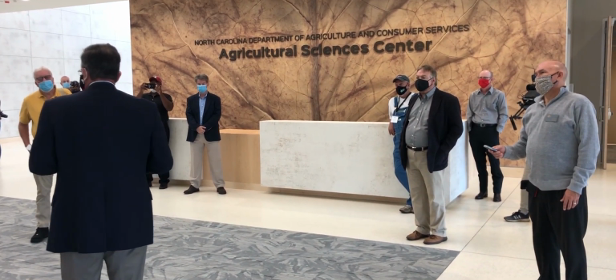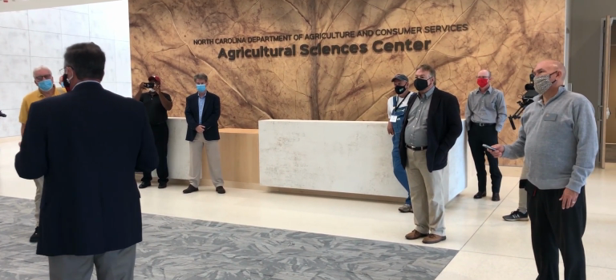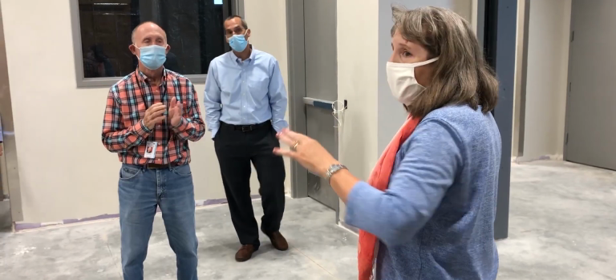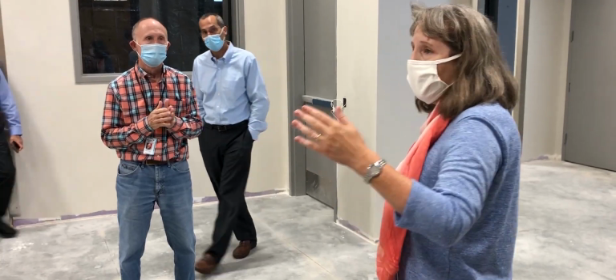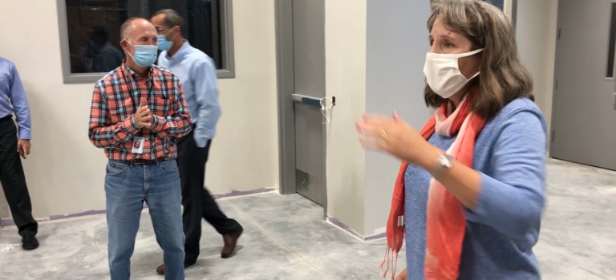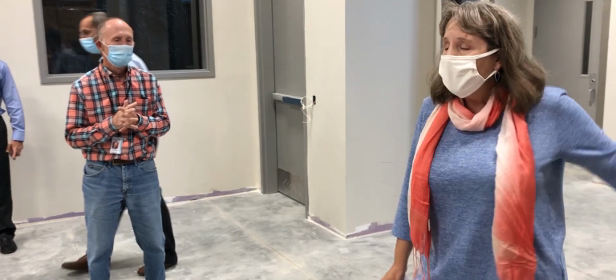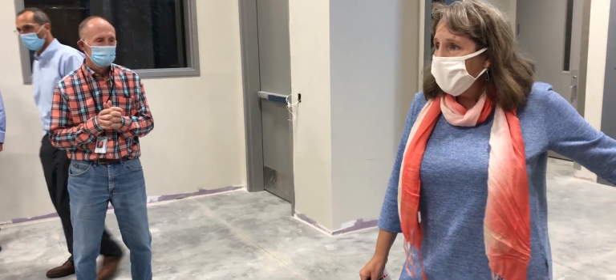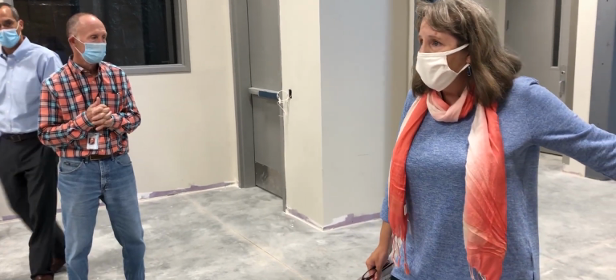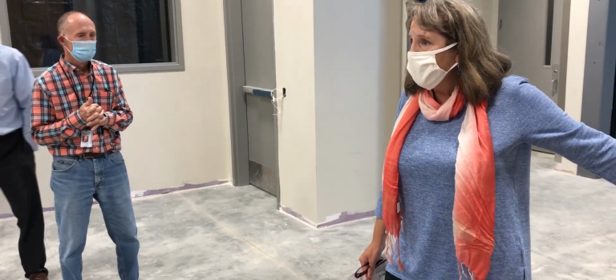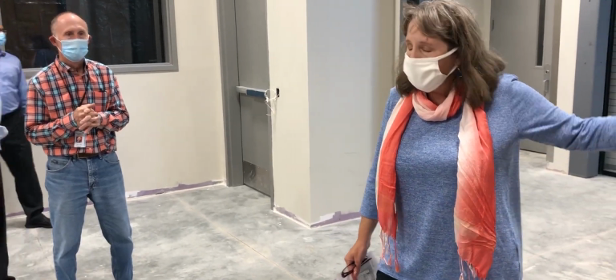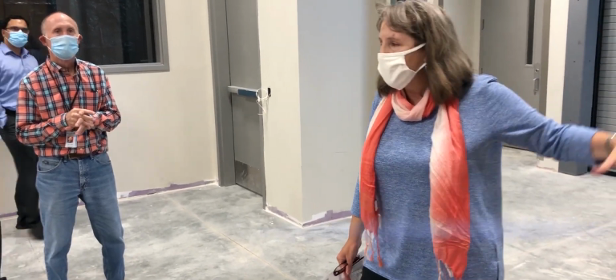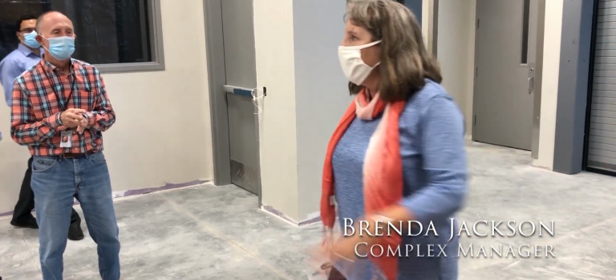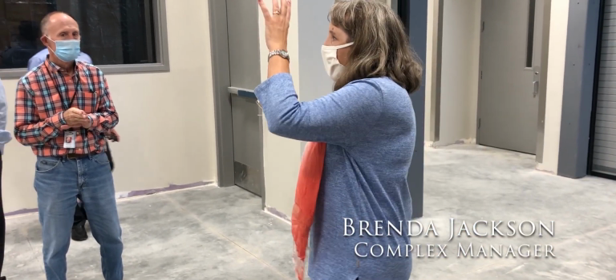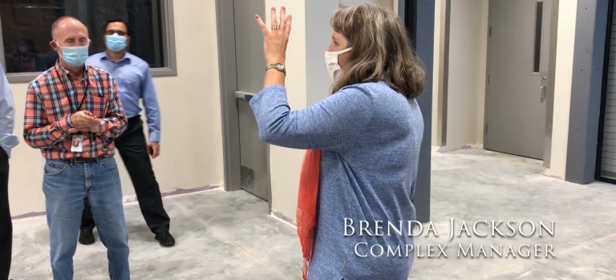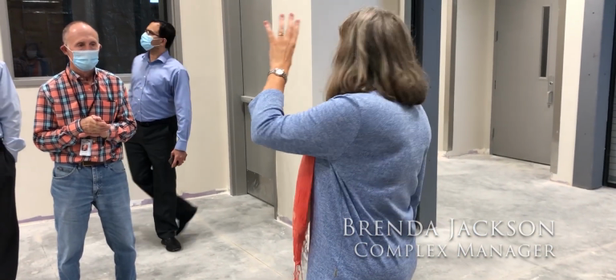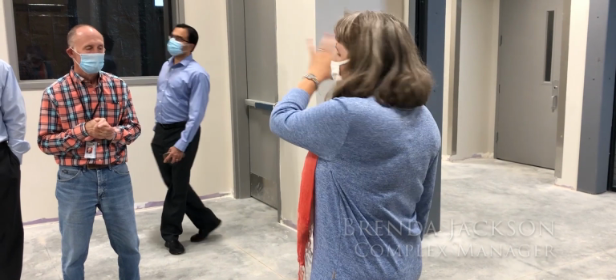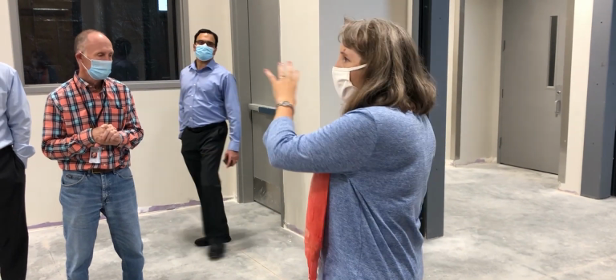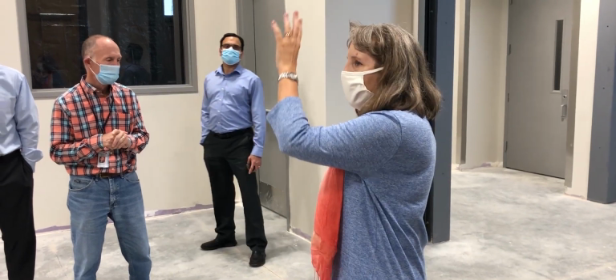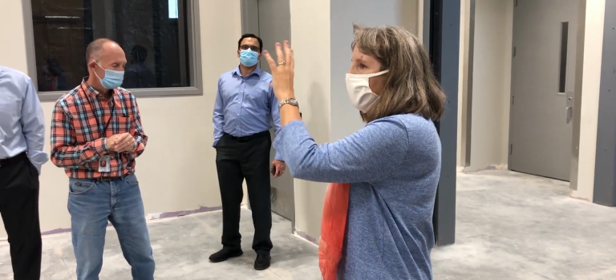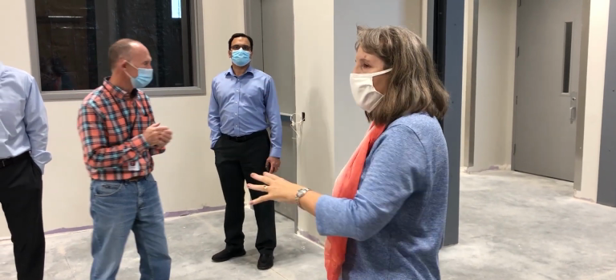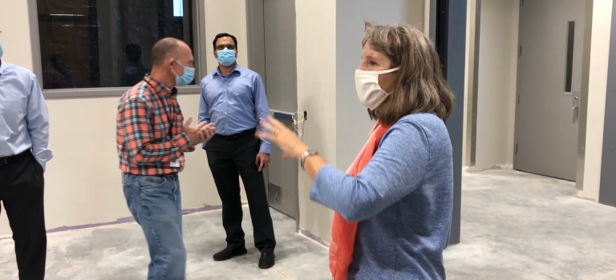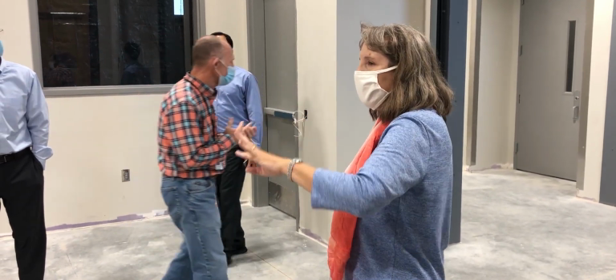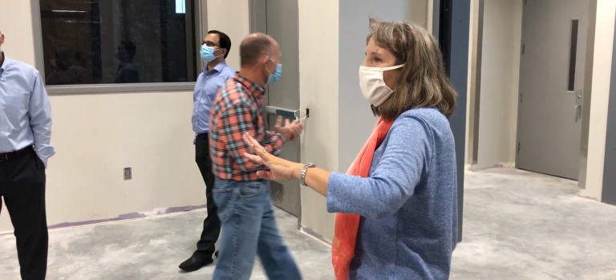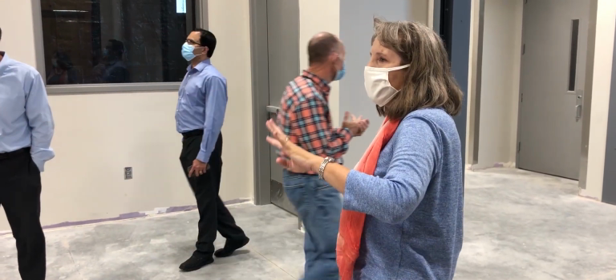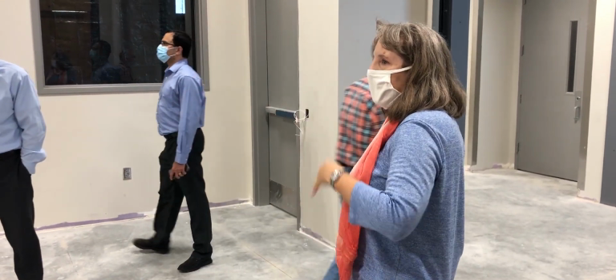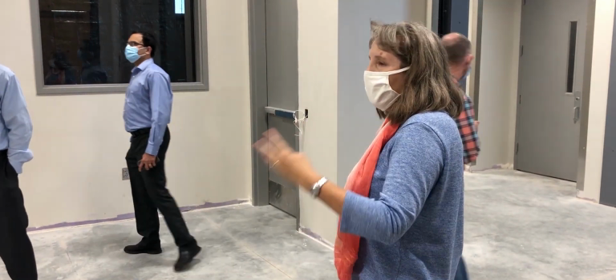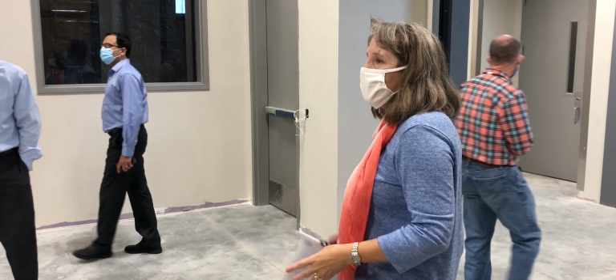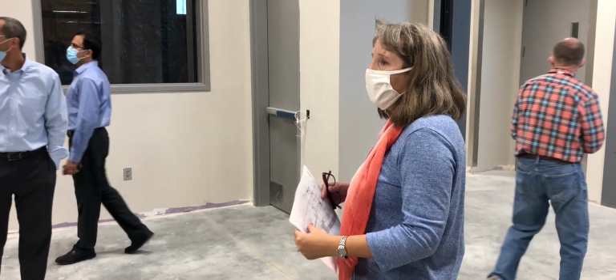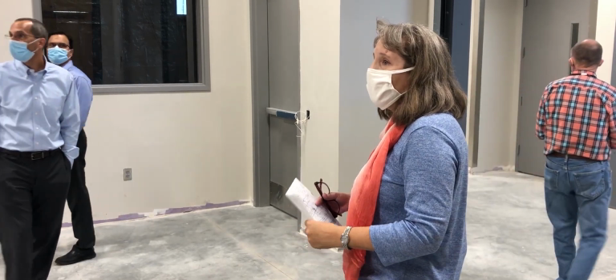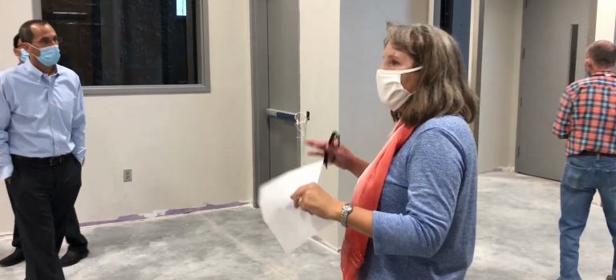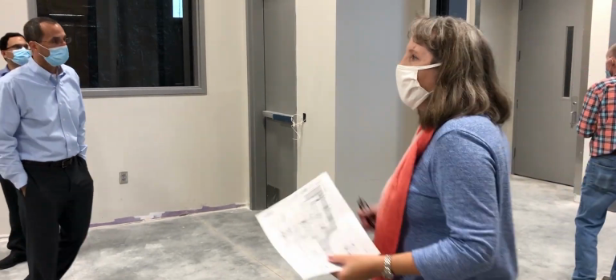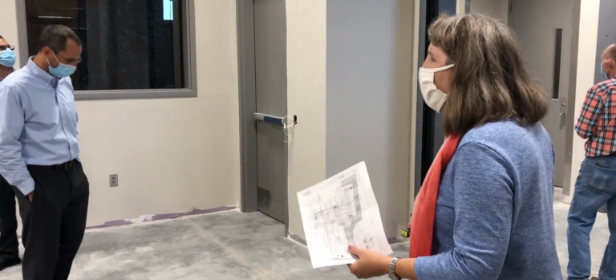Staff will have four loading bays for equipment and incoming materials. They'll have chemical storage rooms, a central warehouse, and four other warehouses to deal with. So it's going to be a very large warehousing operation down here.